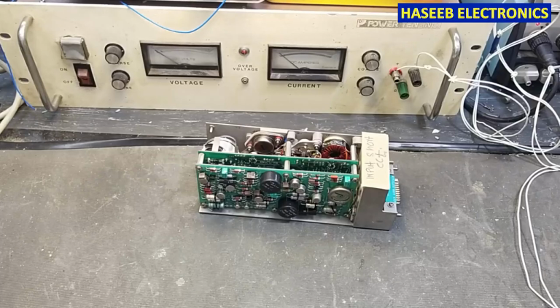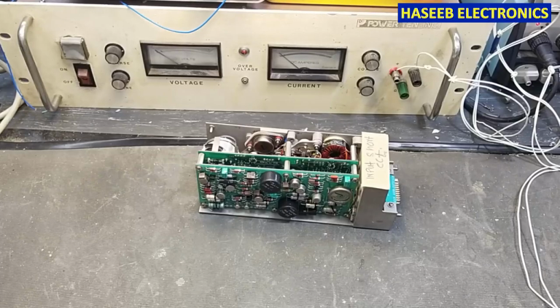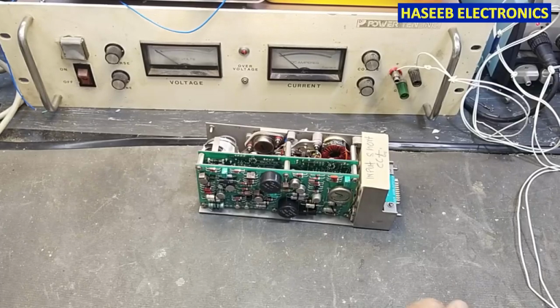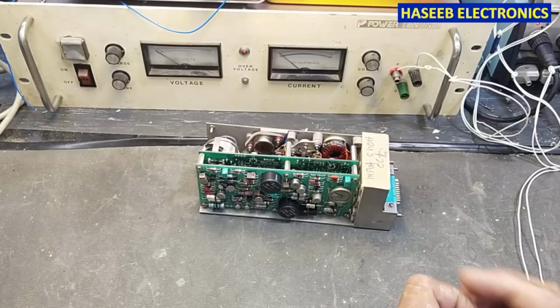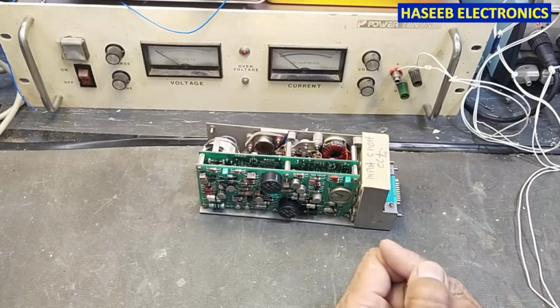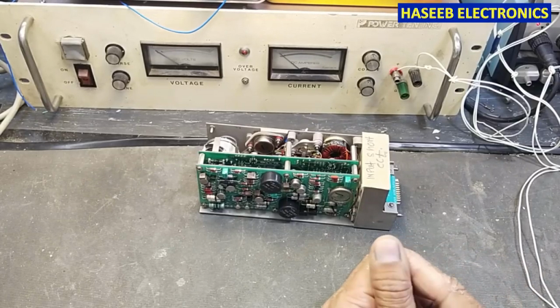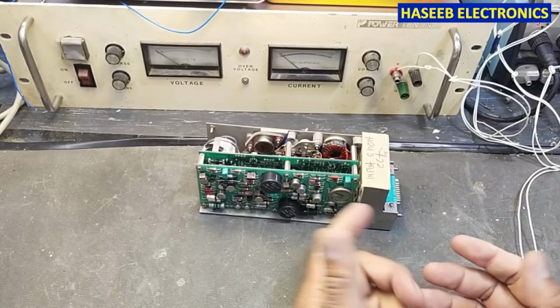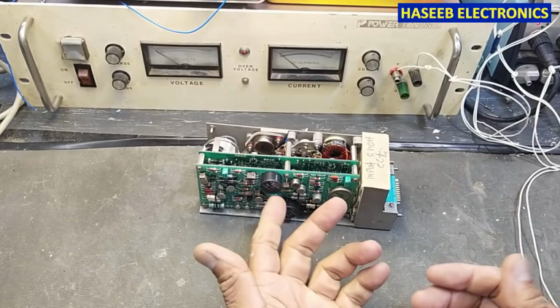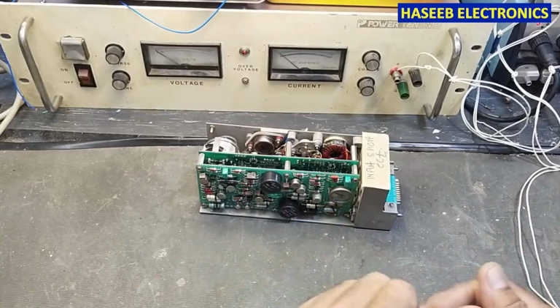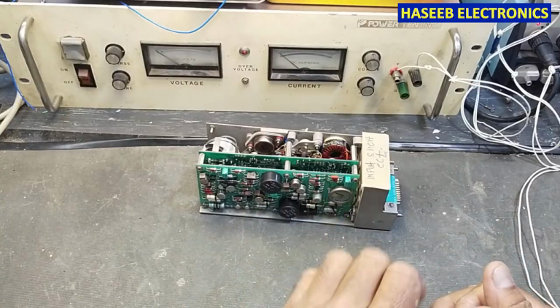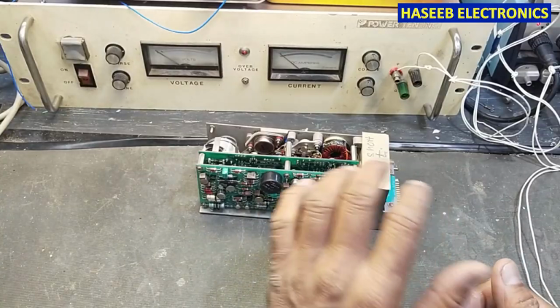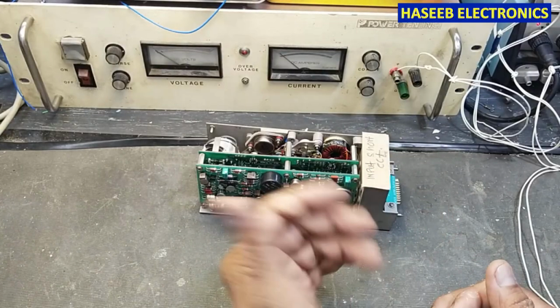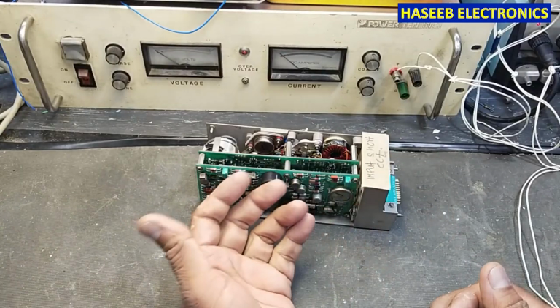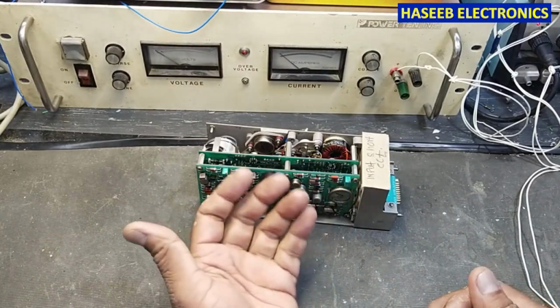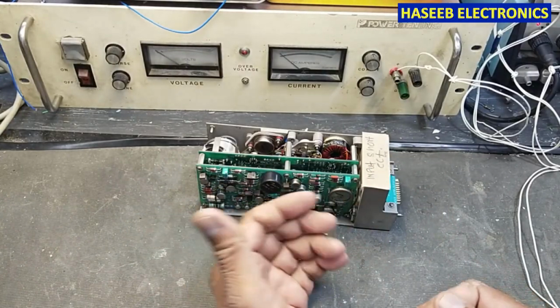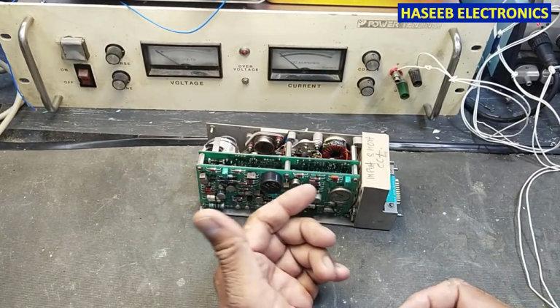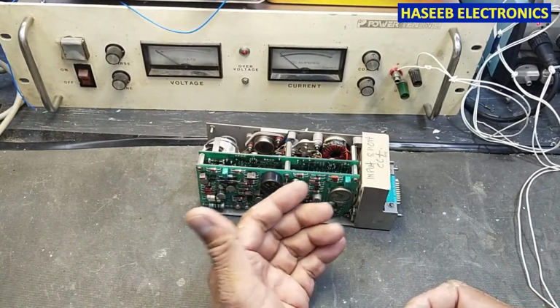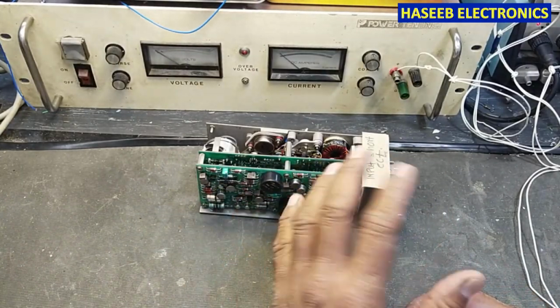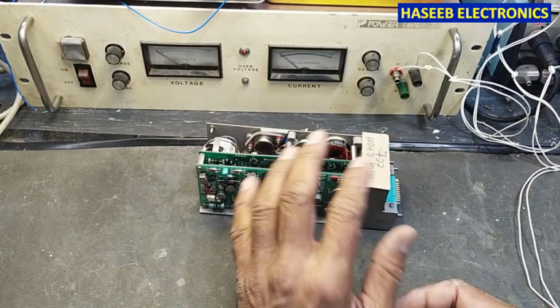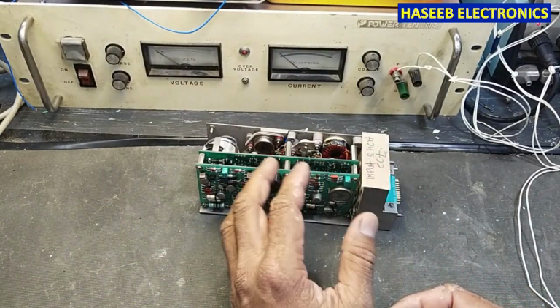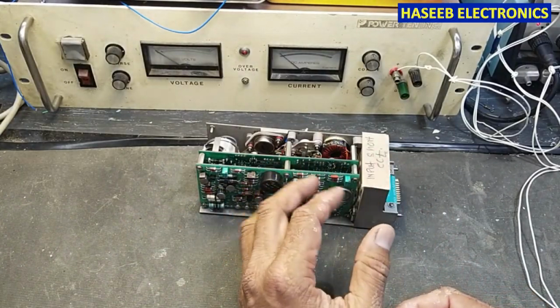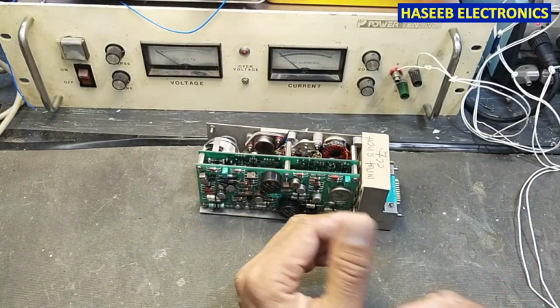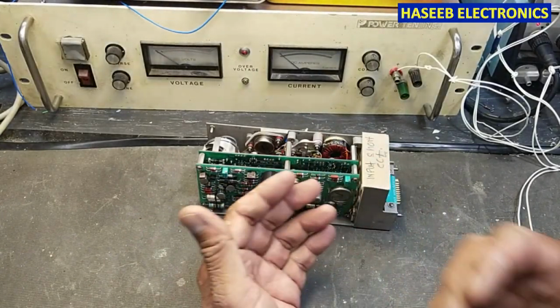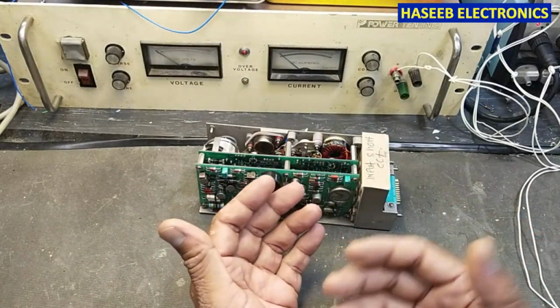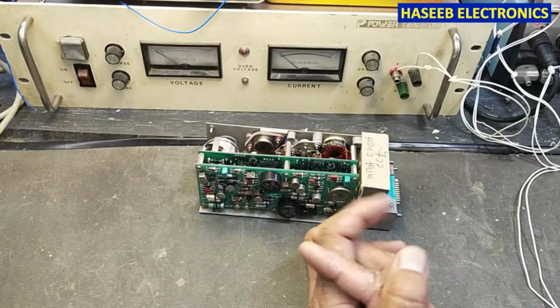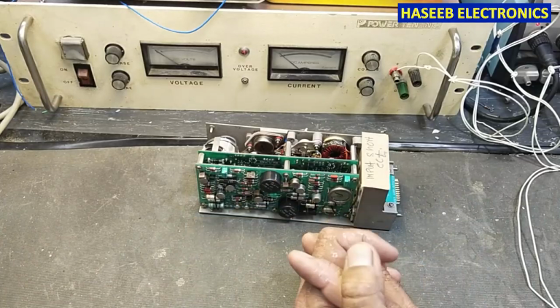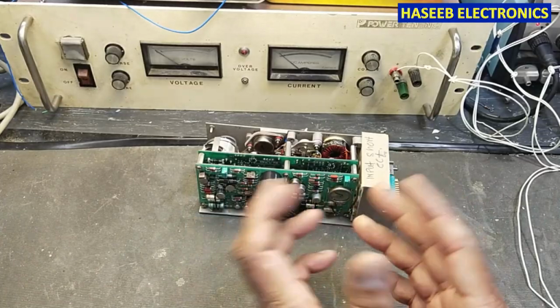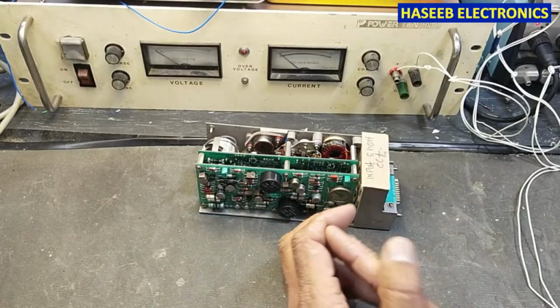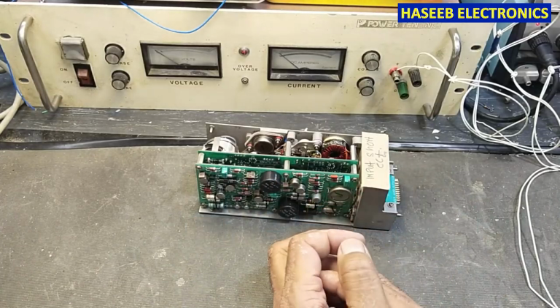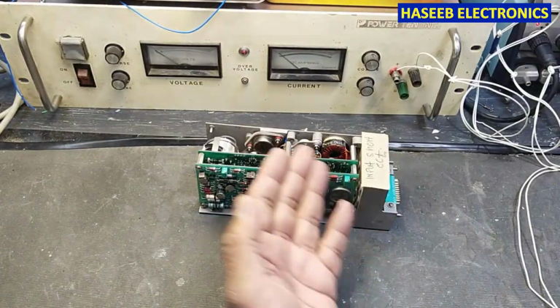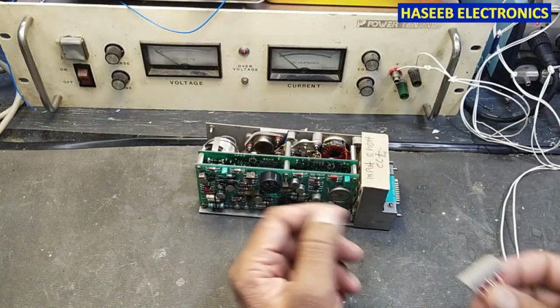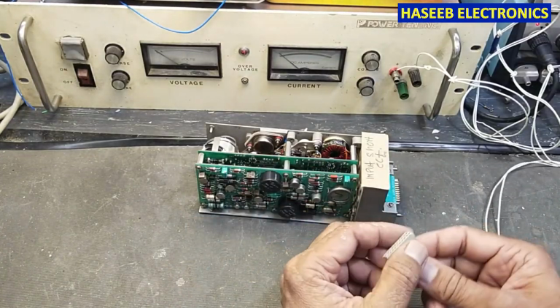Welcome back to my channel. In this session we will see how we can detect a short circuit in any power supply, any electronic circuit, or electrical circuit. I have this power supply here.